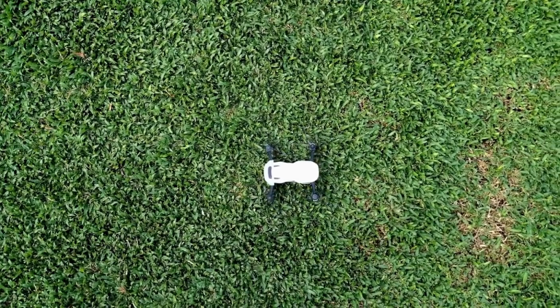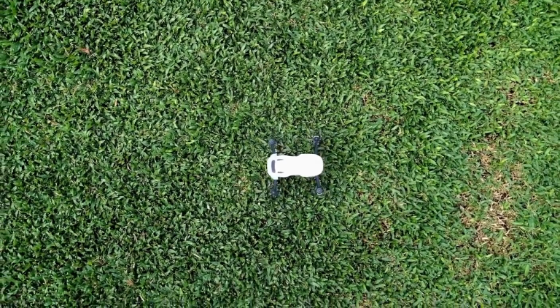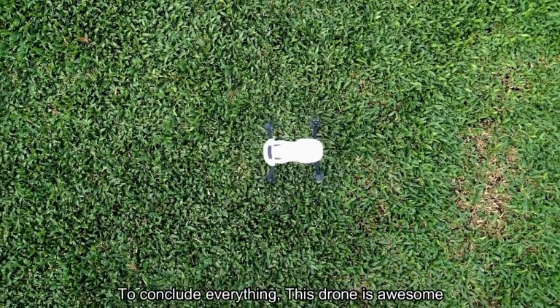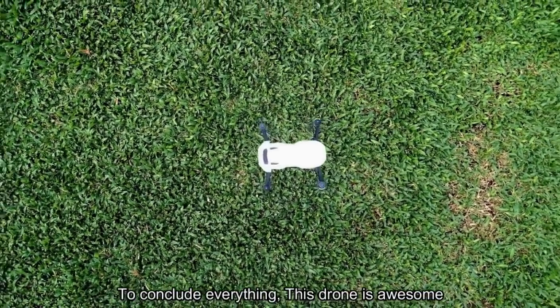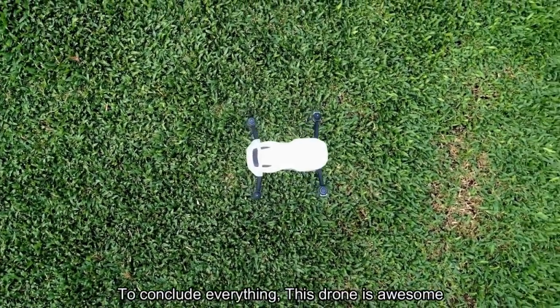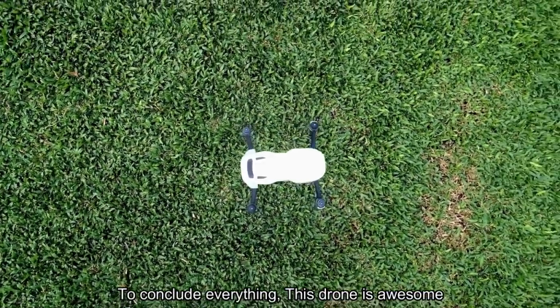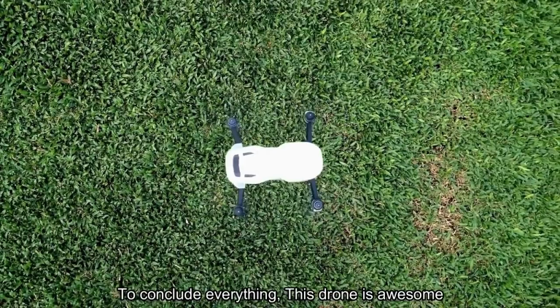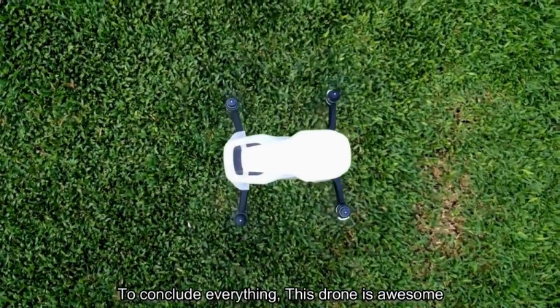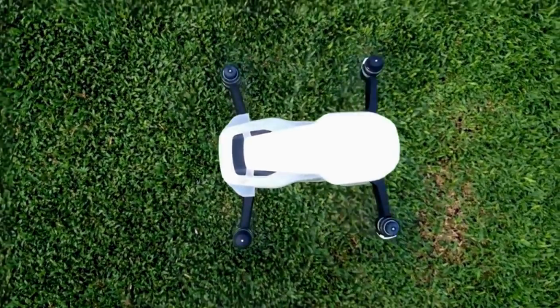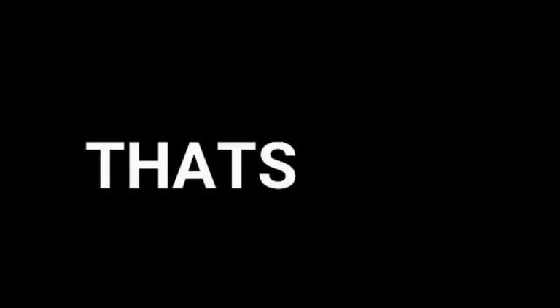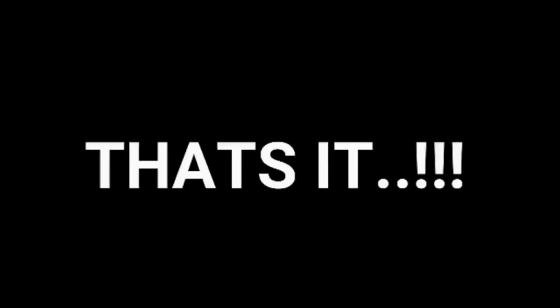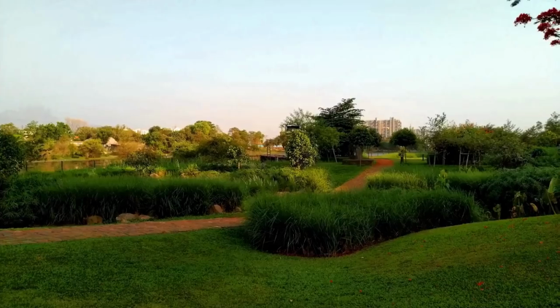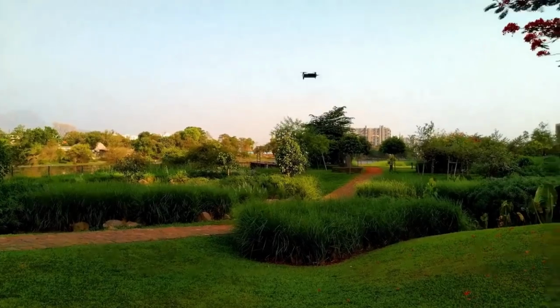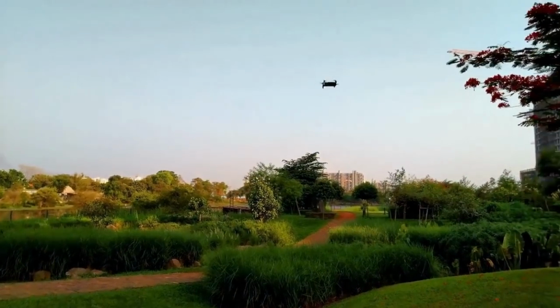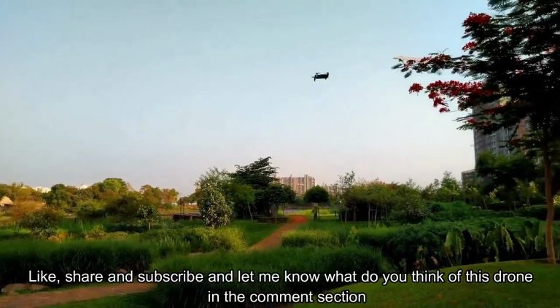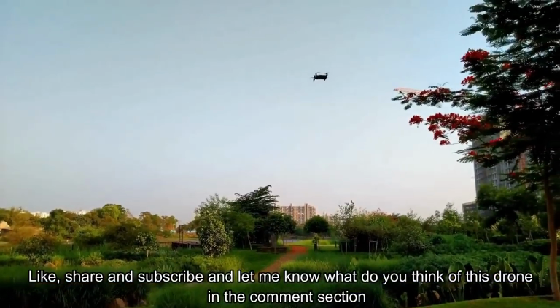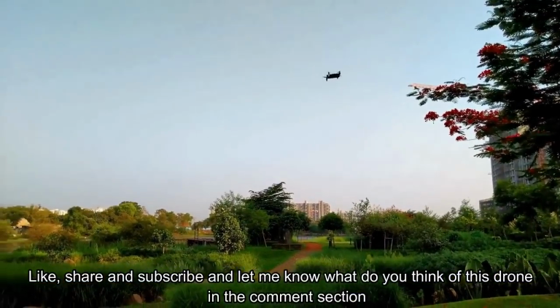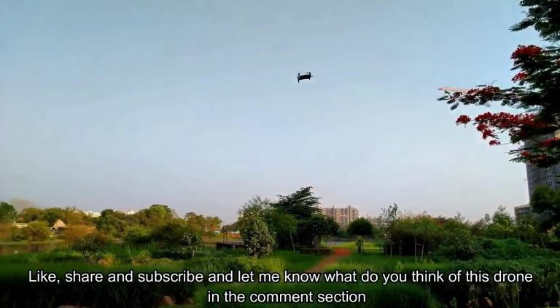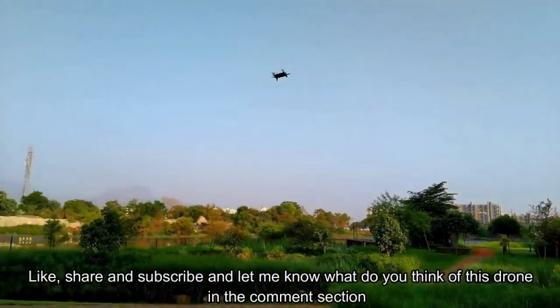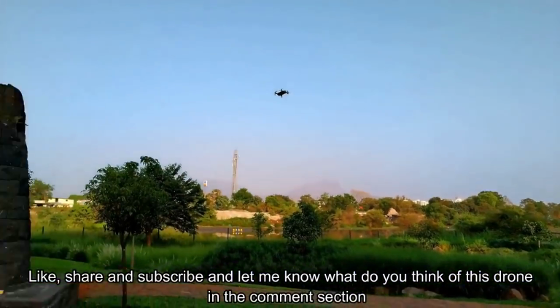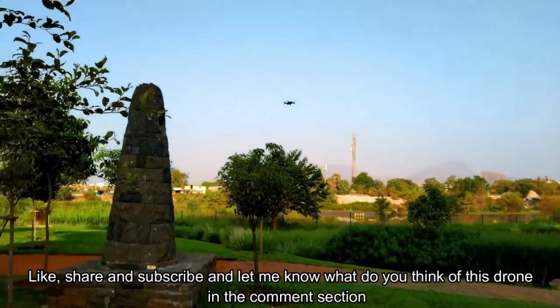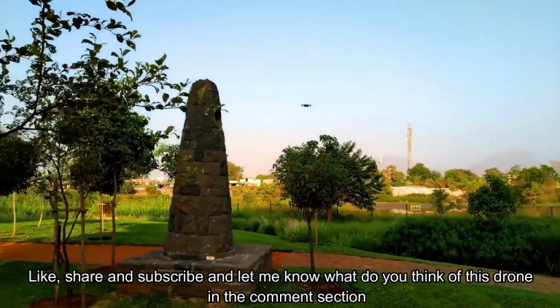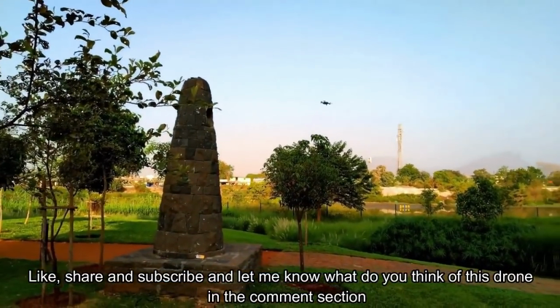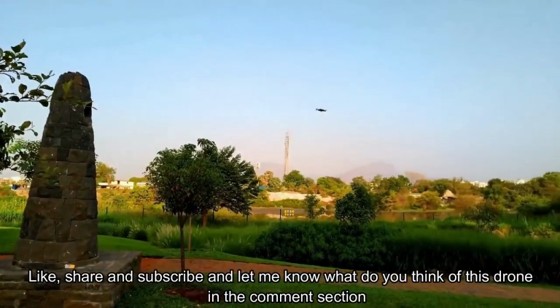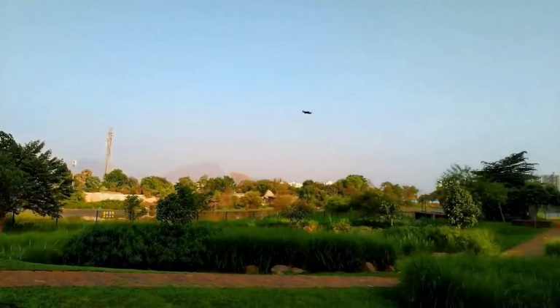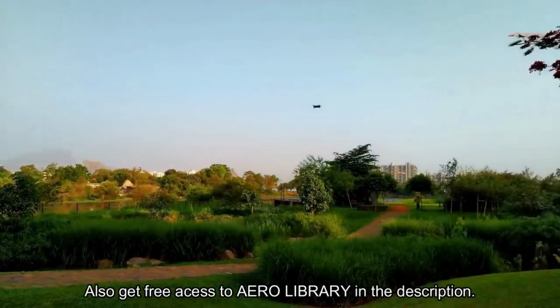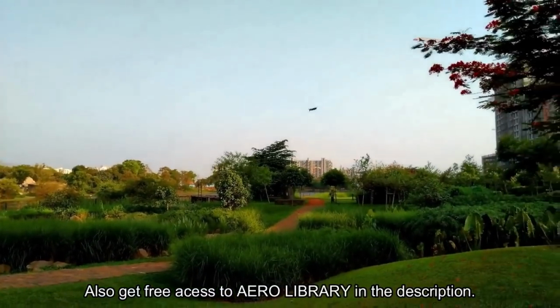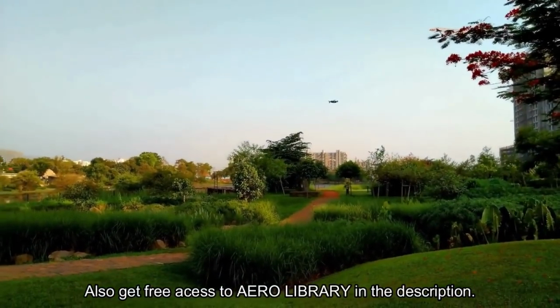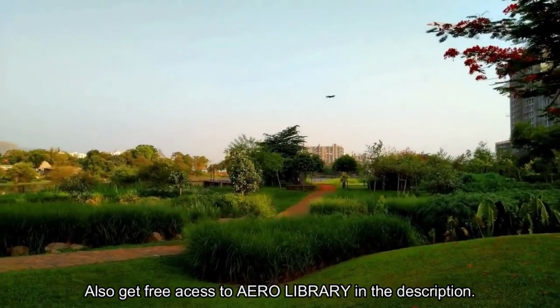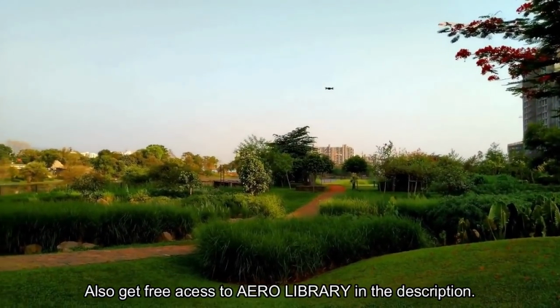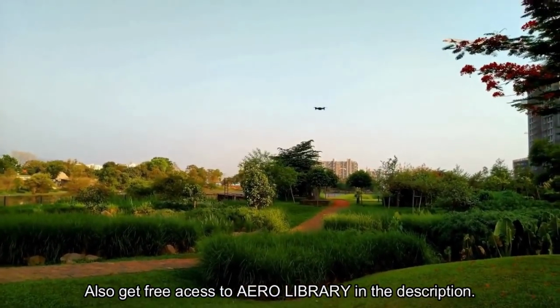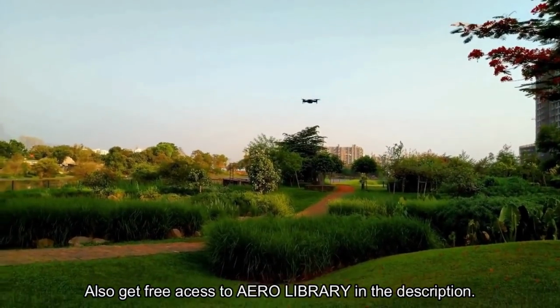To conclude everything, this drone is awesome. Like, share, subscribe and let me know what you think of this drone in the comment section. Also, get free access to the arrow library in the description.